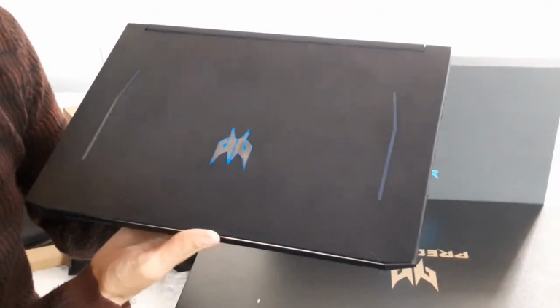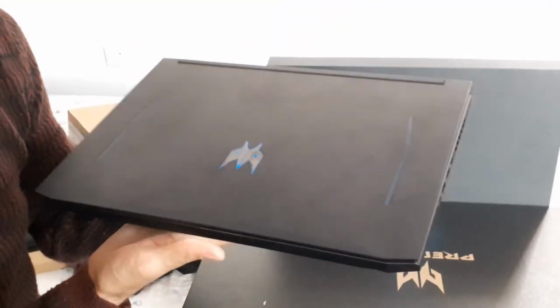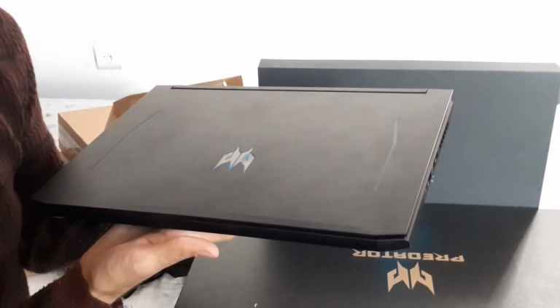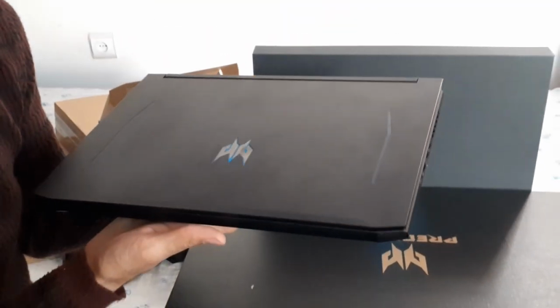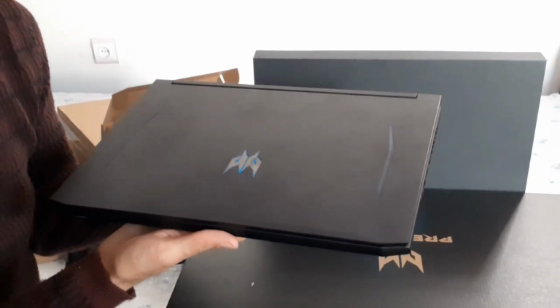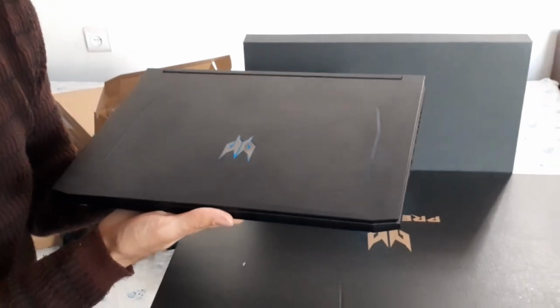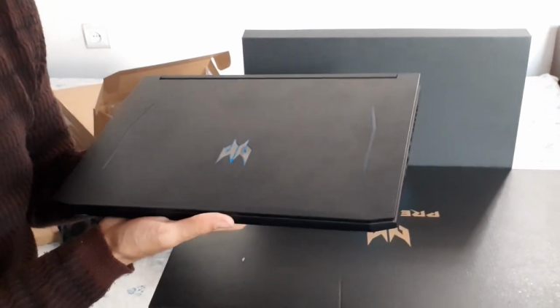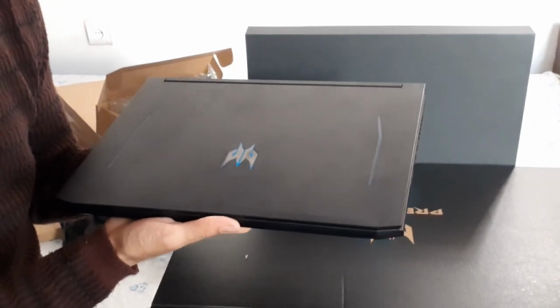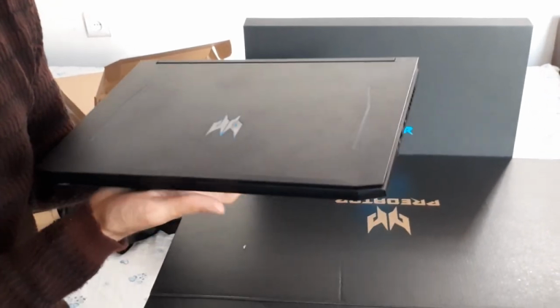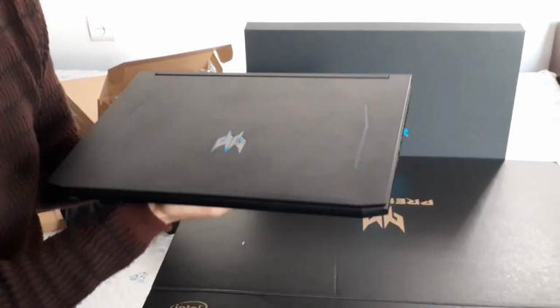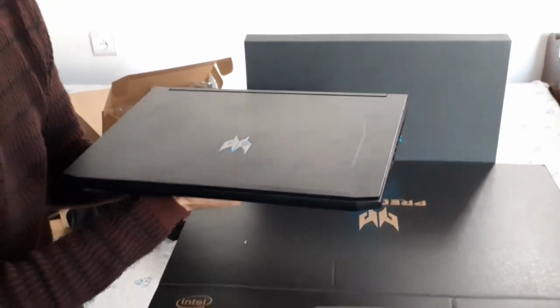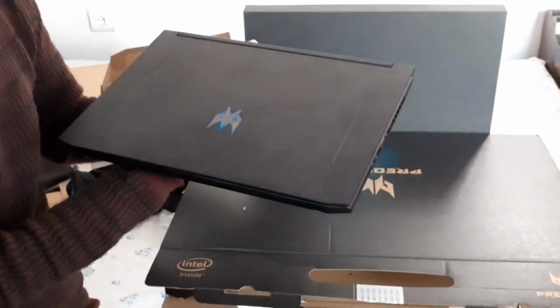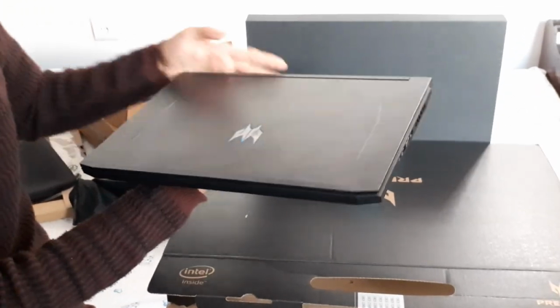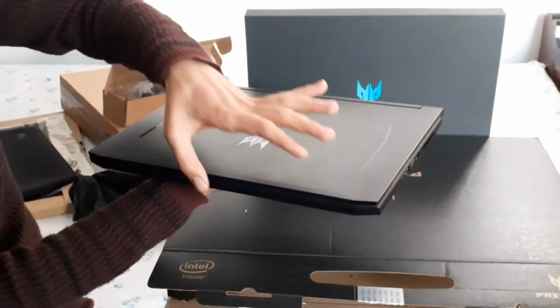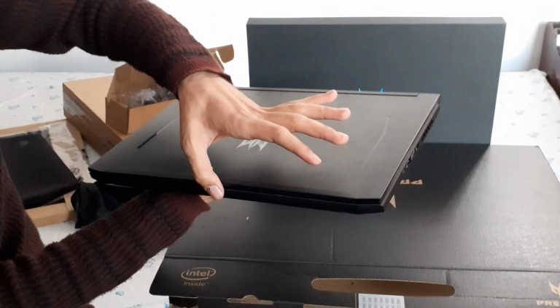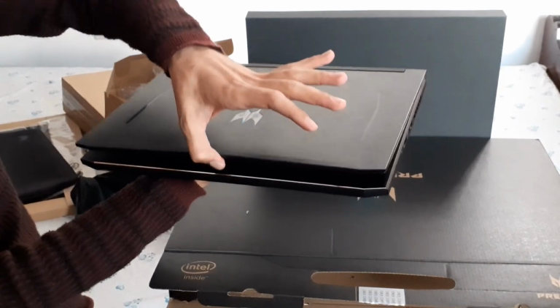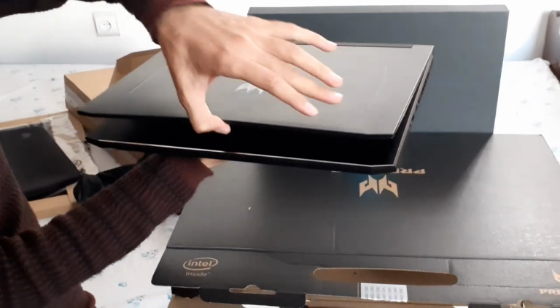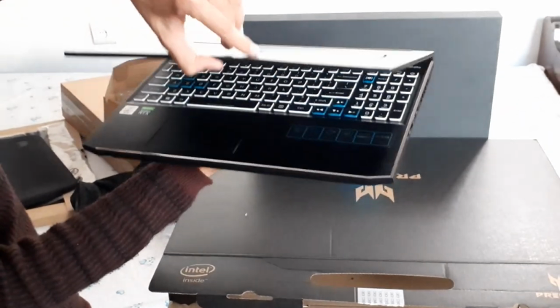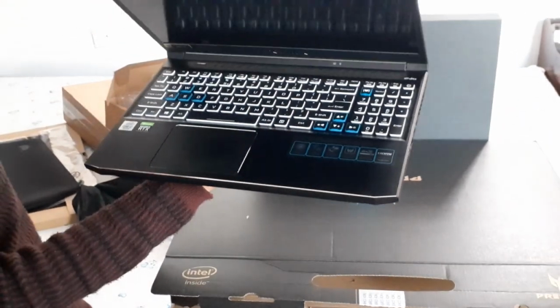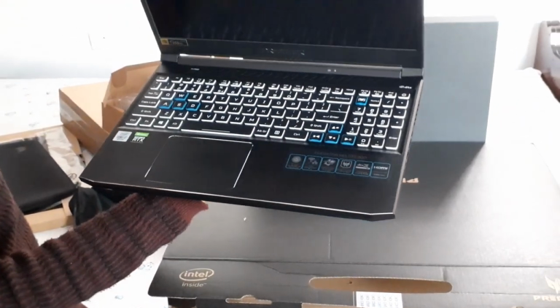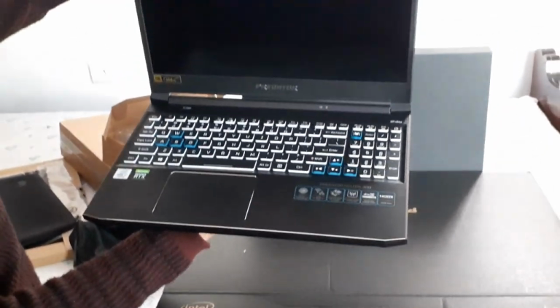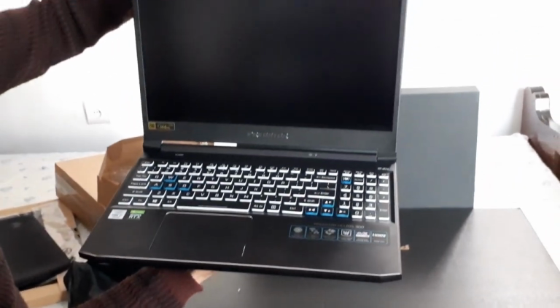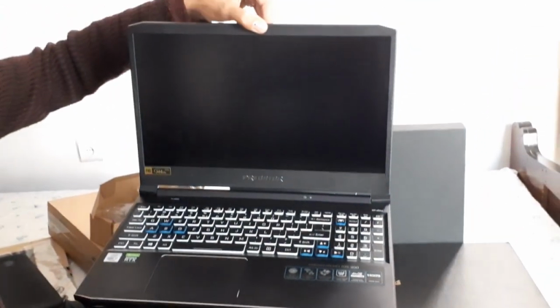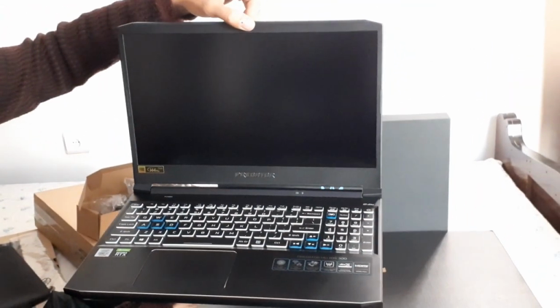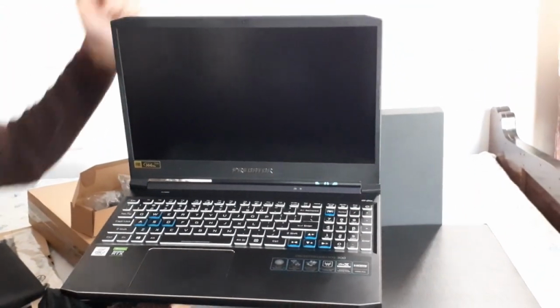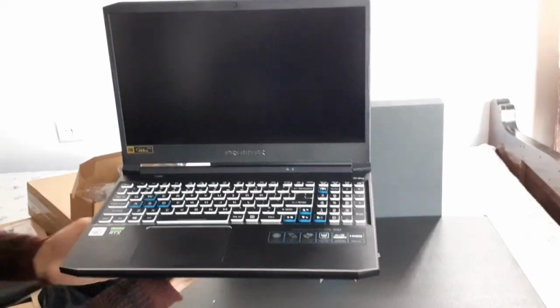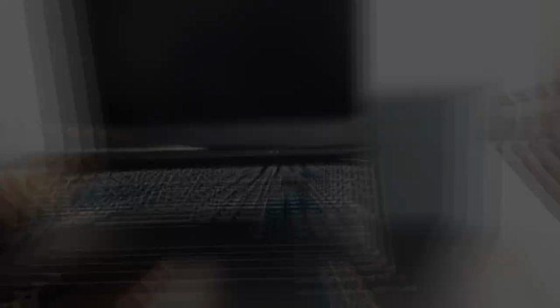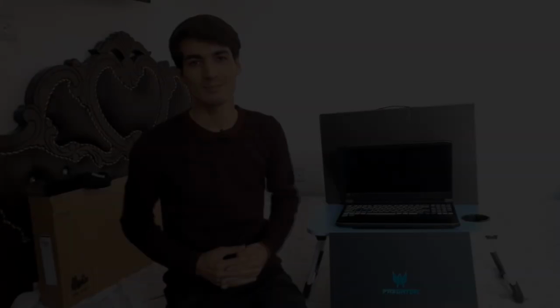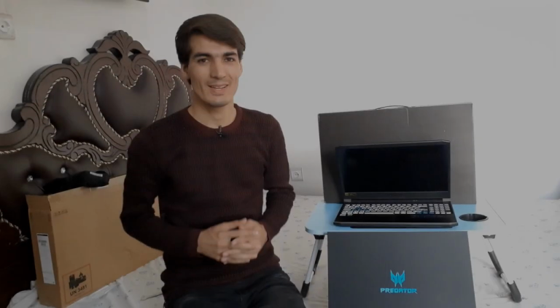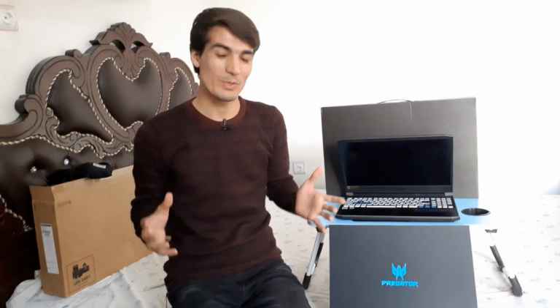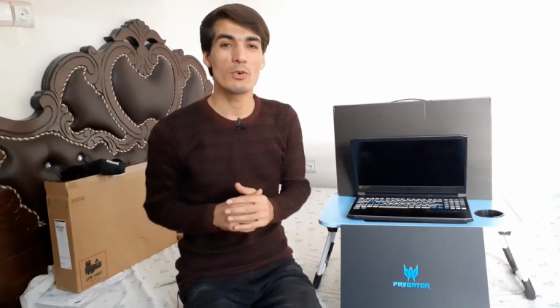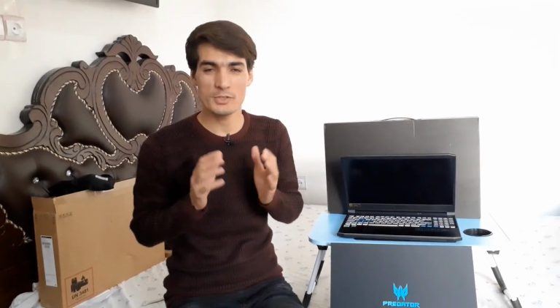I feel really grateful to Acer for building such a quality laptop. You can also open the screen with just one hand. Thank you for watching this unboxing video of the Acer Predator Helios 300 10th generation 2020 model.